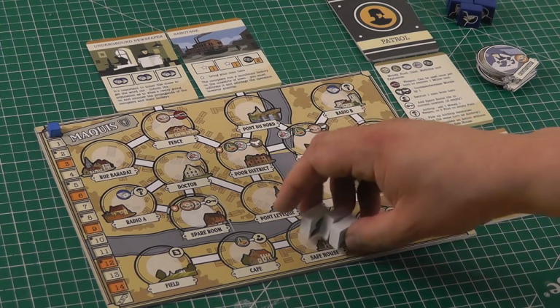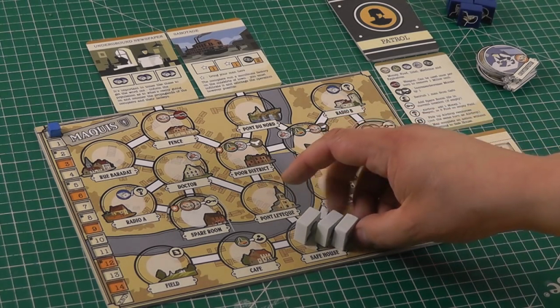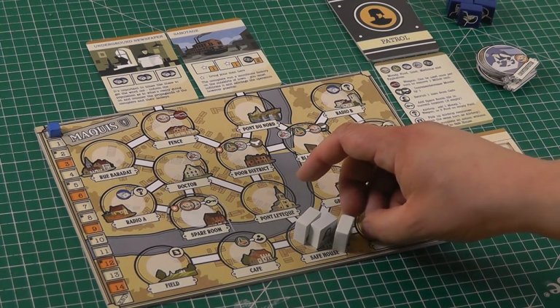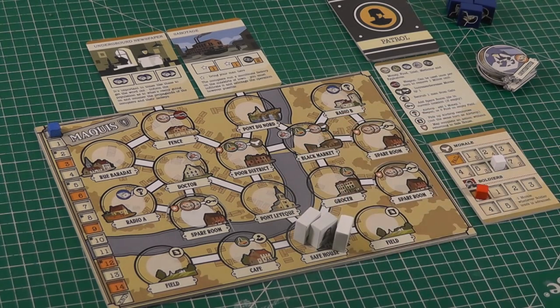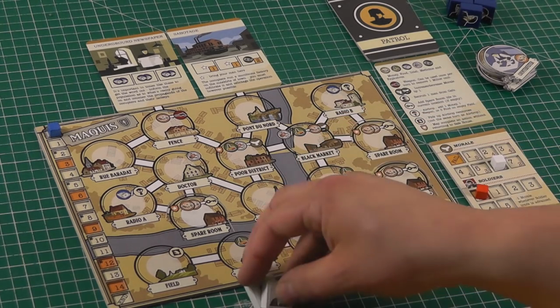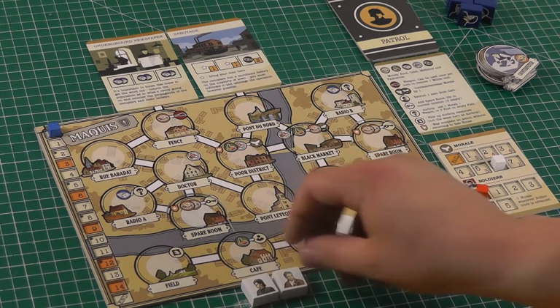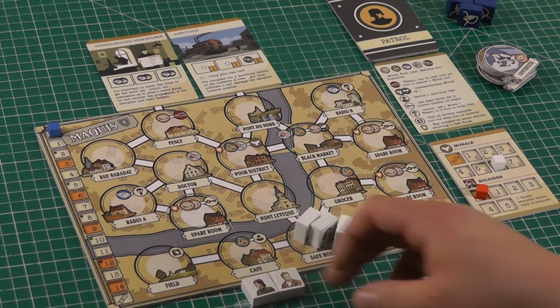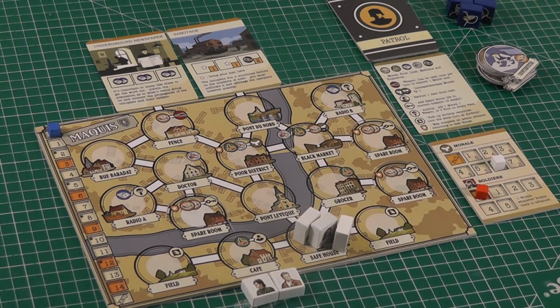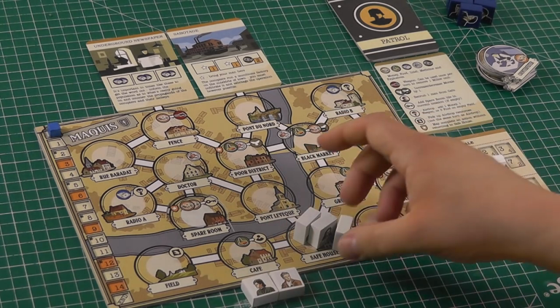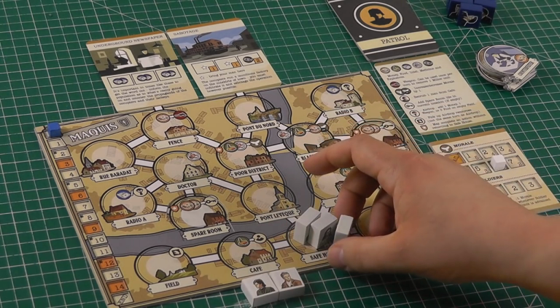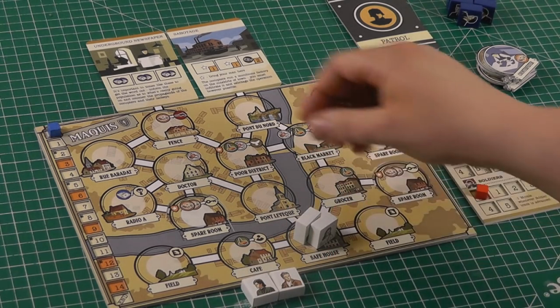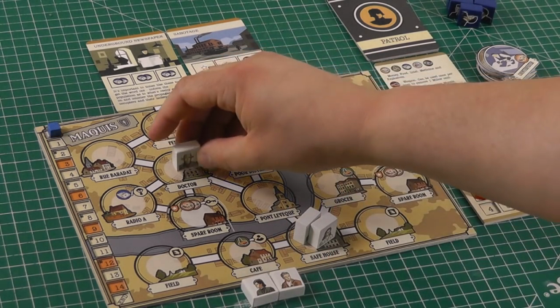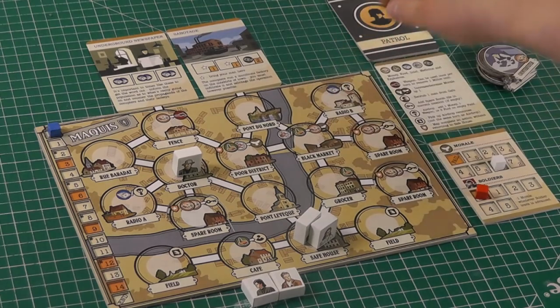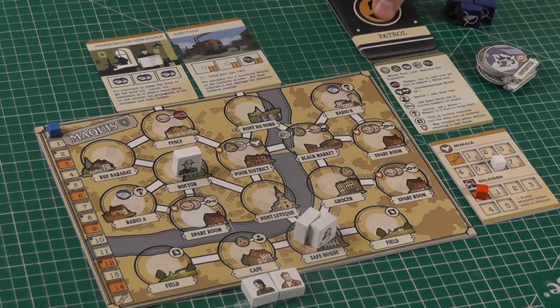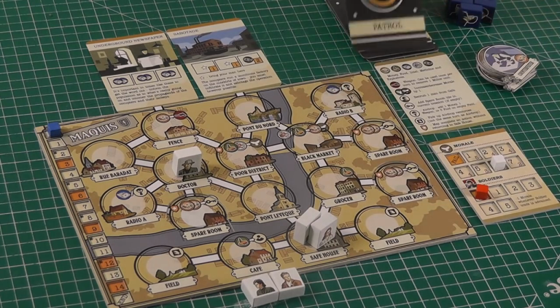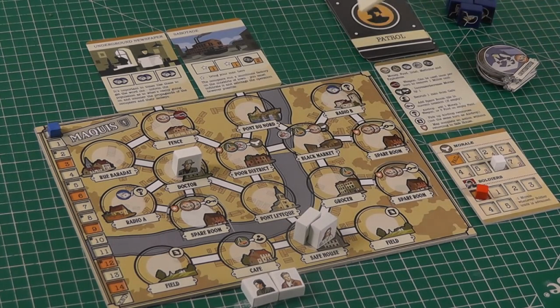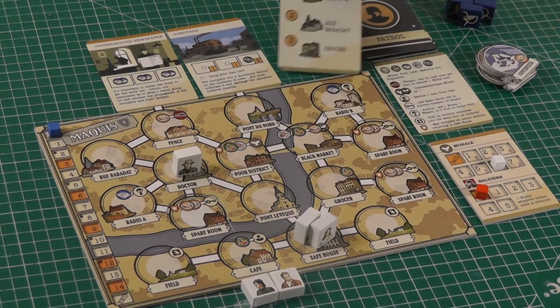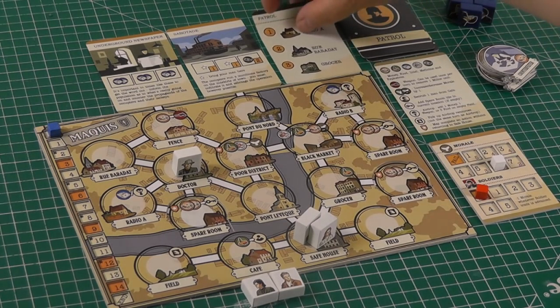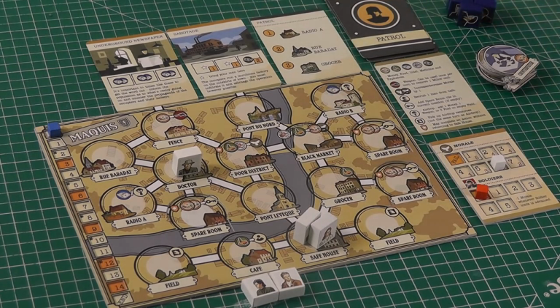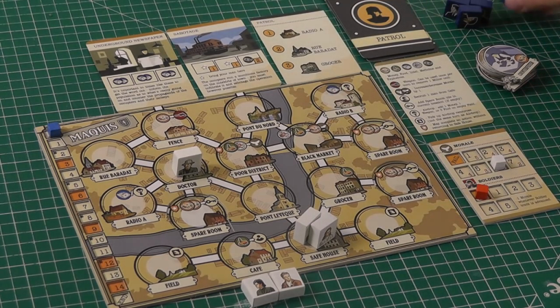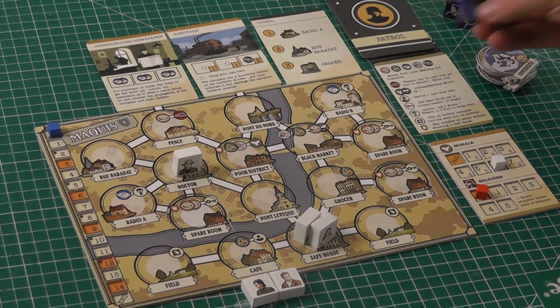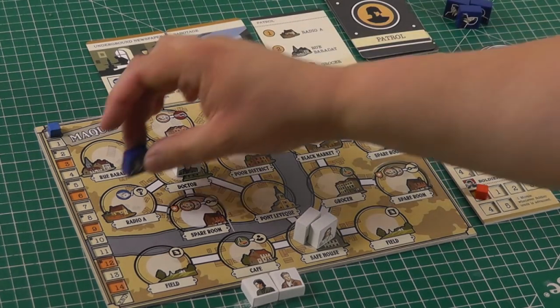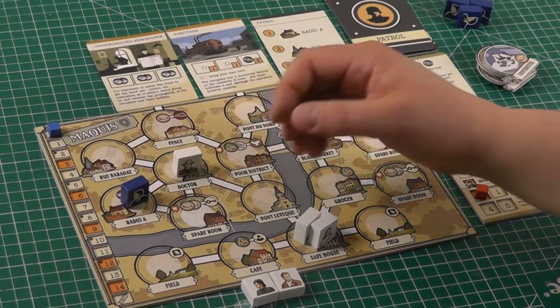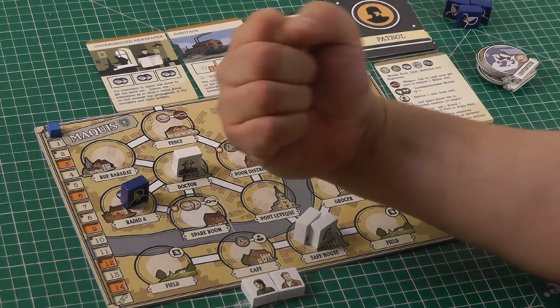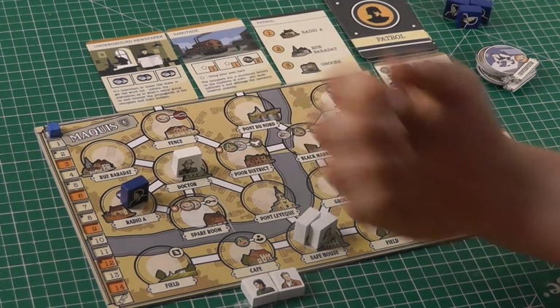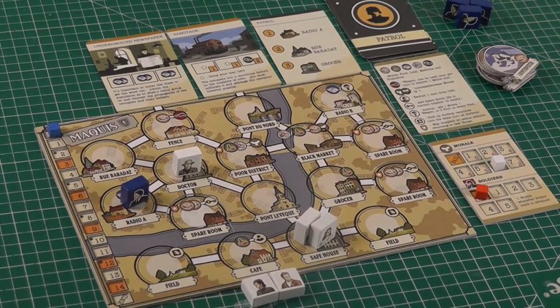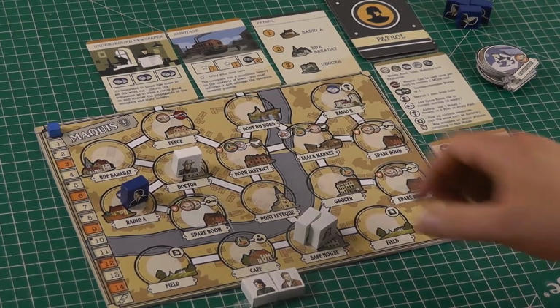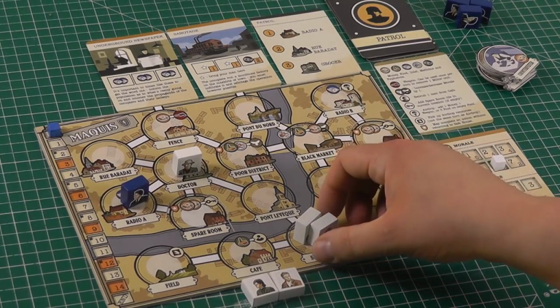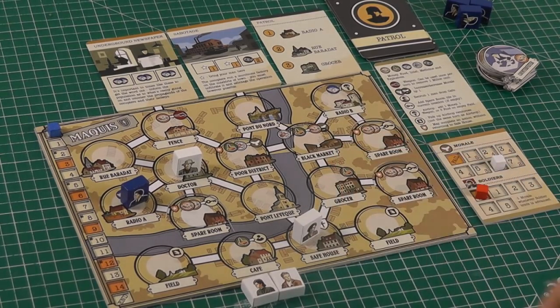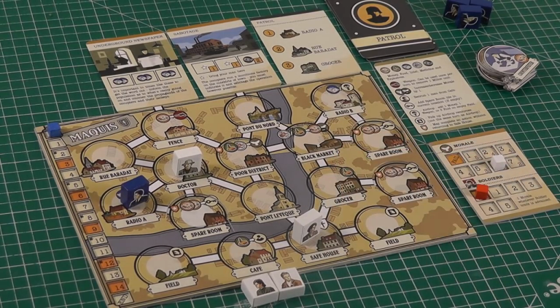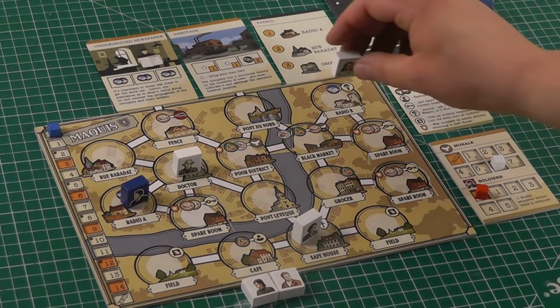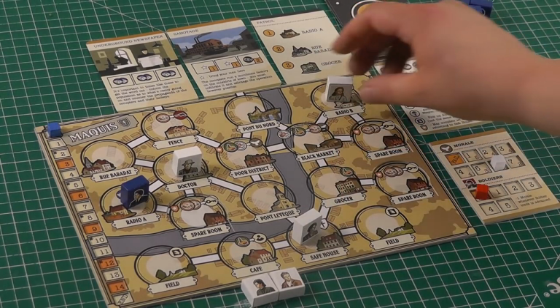In case you're unaware, this is Maquis, a solo worker placement game I designed and released as a print and play a few years back, in which the player takes the role of the French resistance in the Second World War and fulfils missions on a tight deadline to bring down the Nazi occupation.